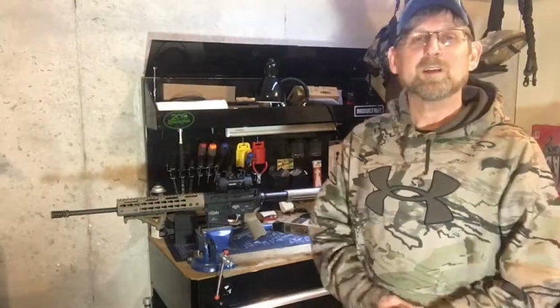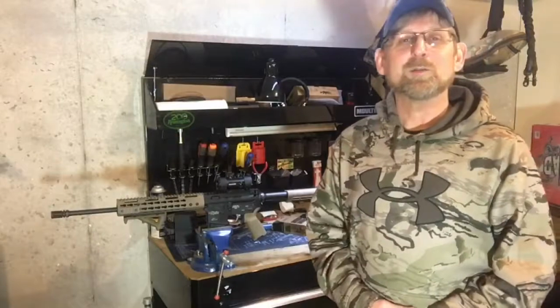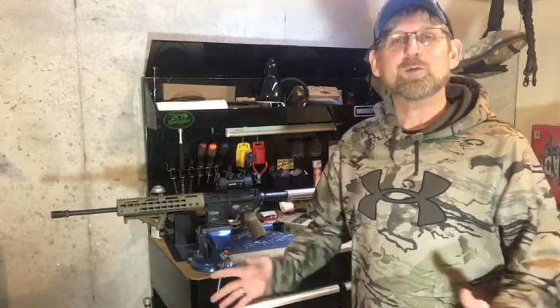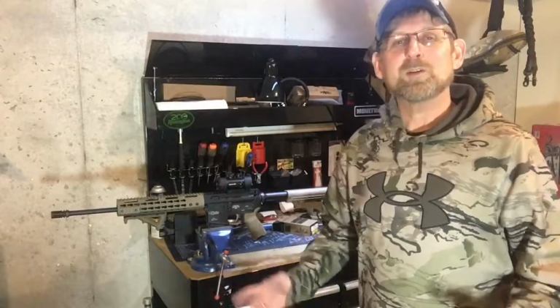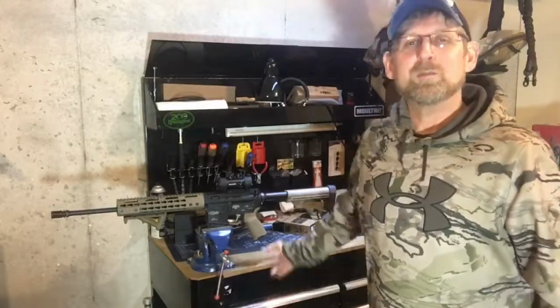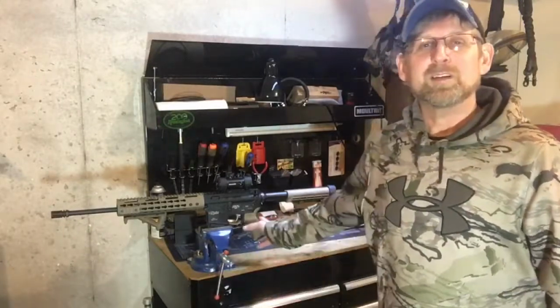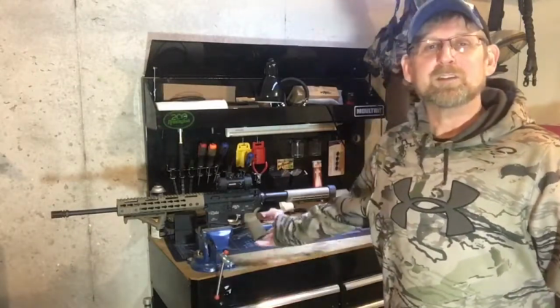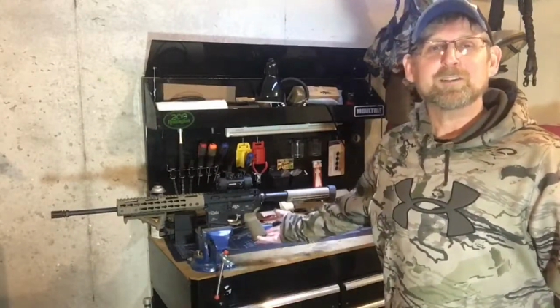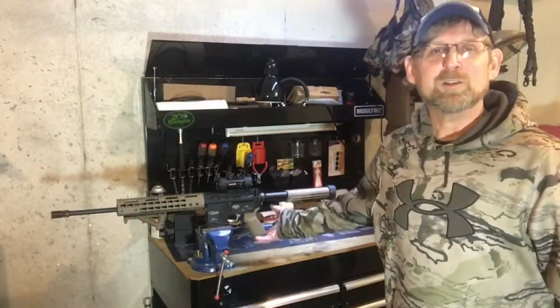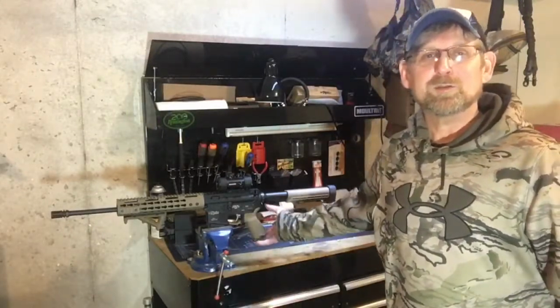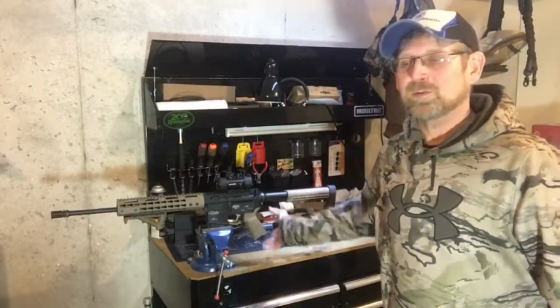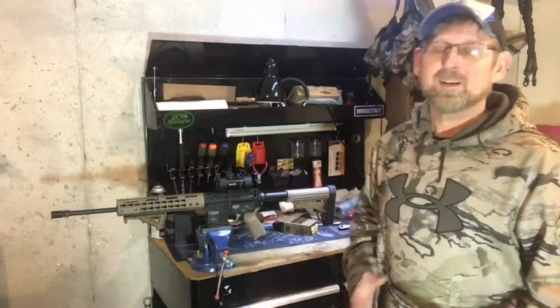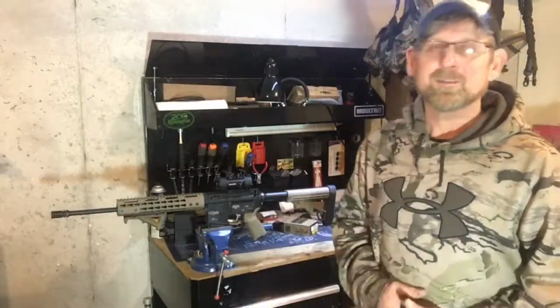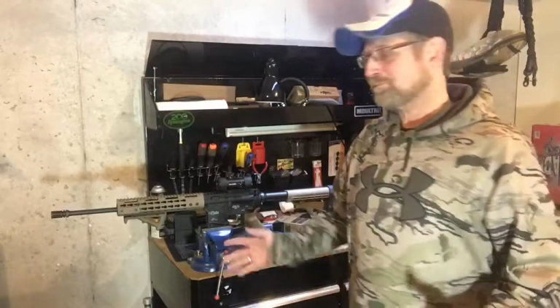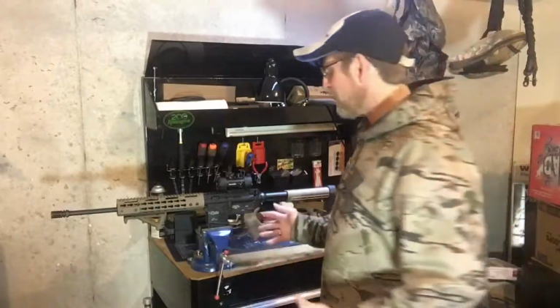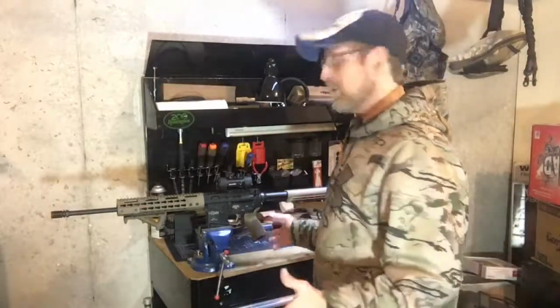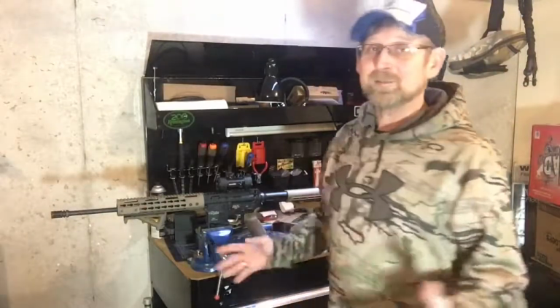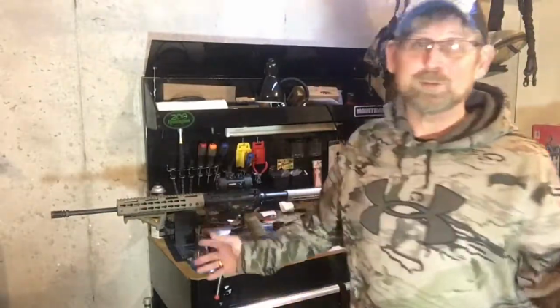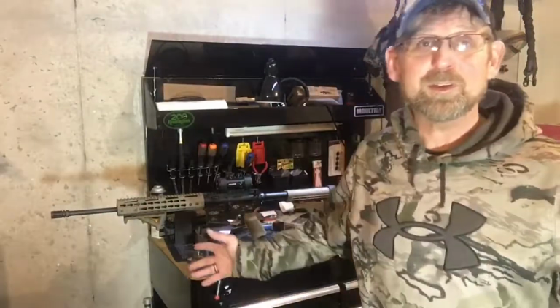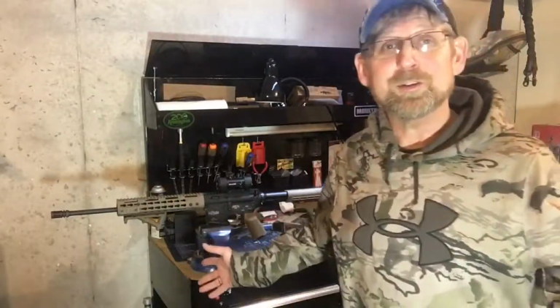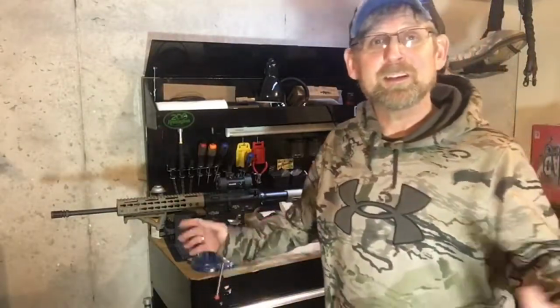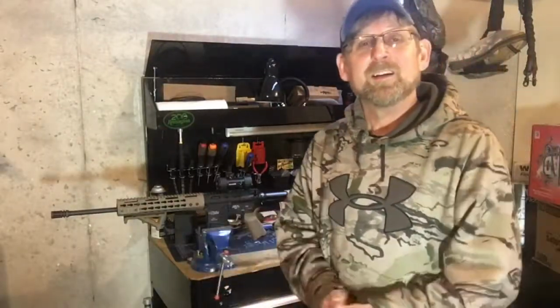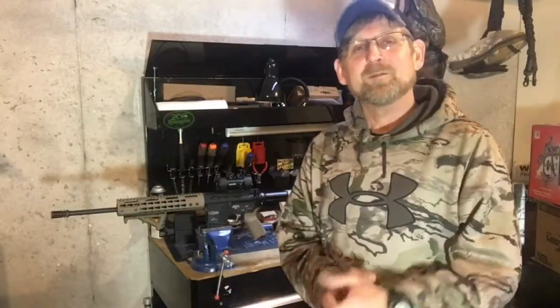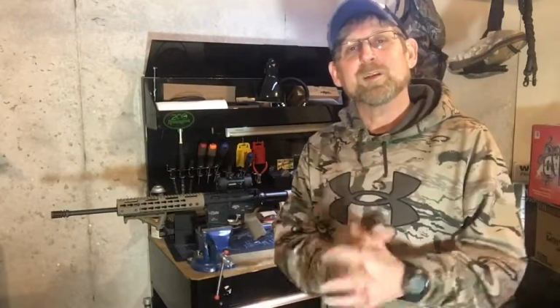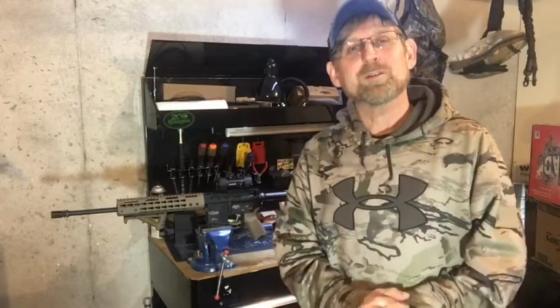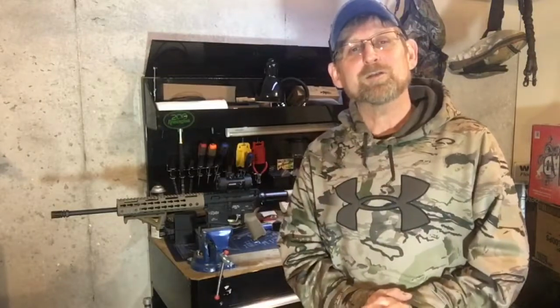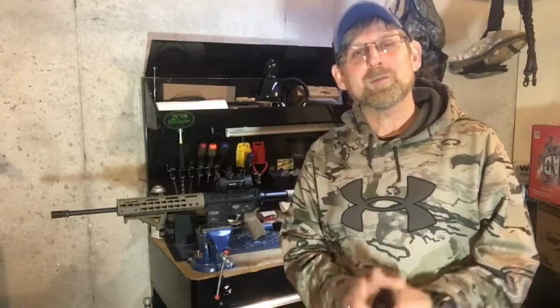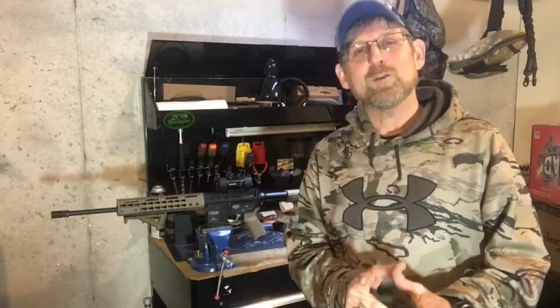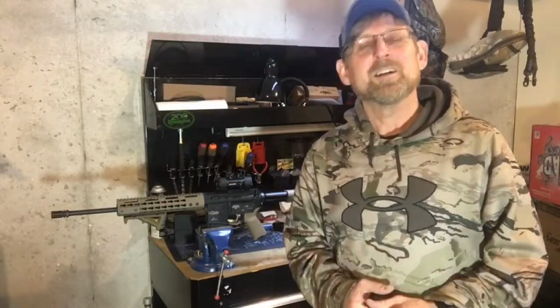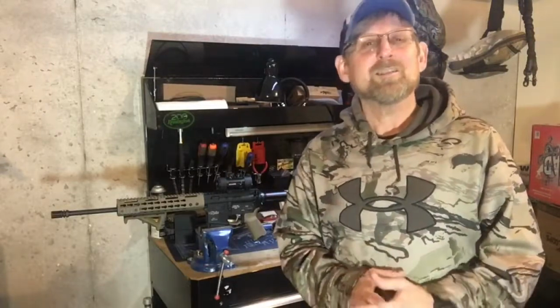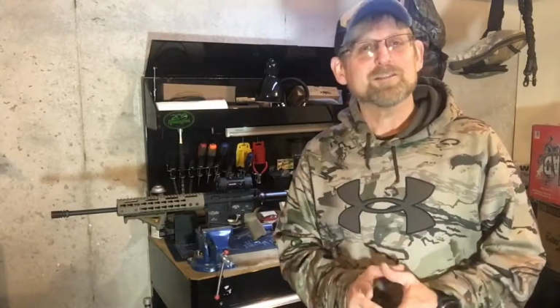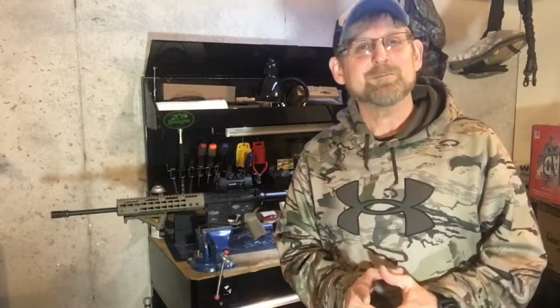Anyway, I know this was a short video, but hey, it don't take very long to change one of these pistol grips. That was the only thing I was going to do to it today. Make sure you guys subscribe, thanks for watching, and I'll see you guys next time.